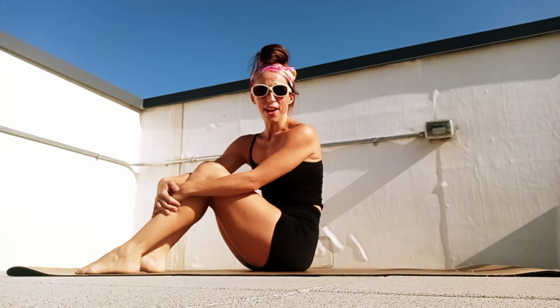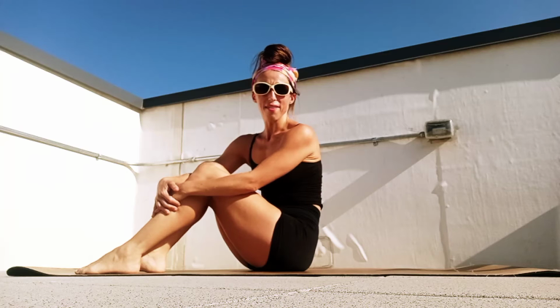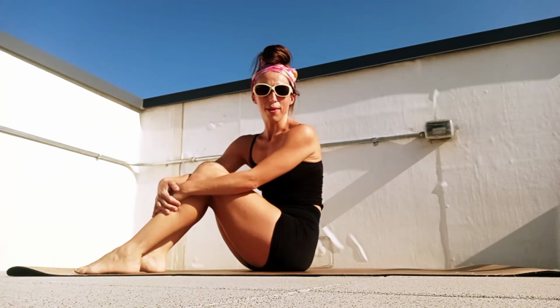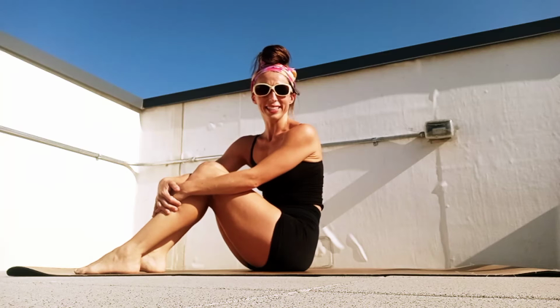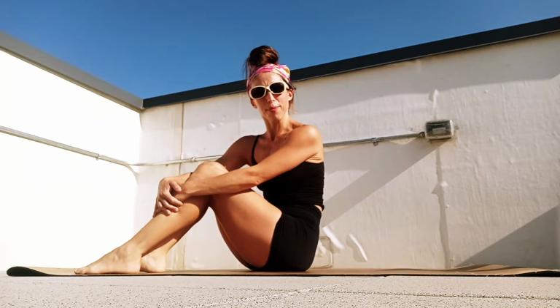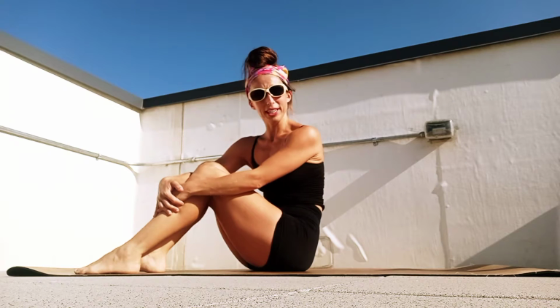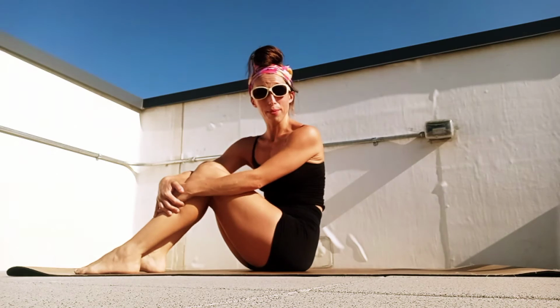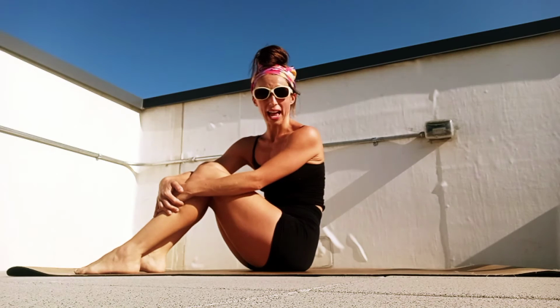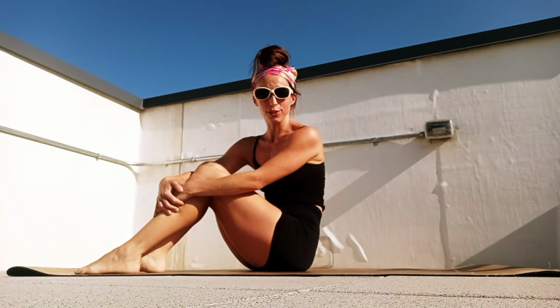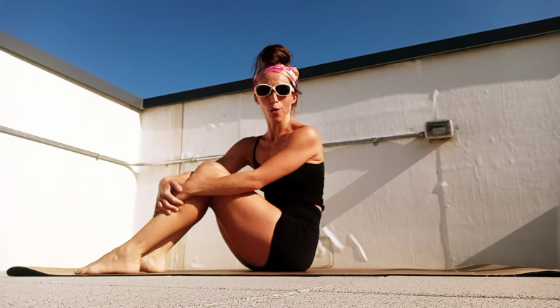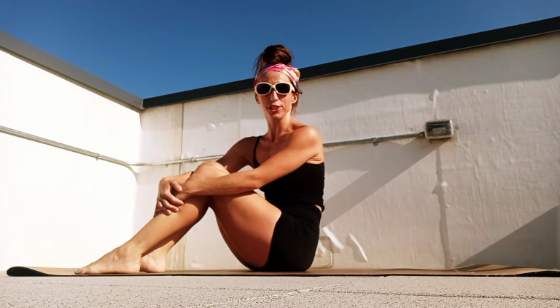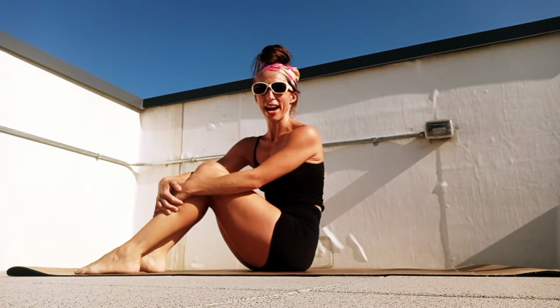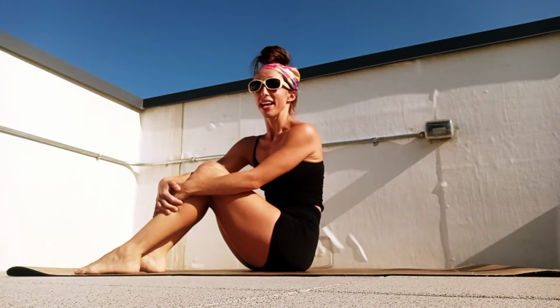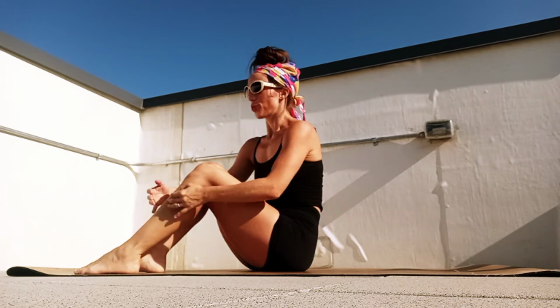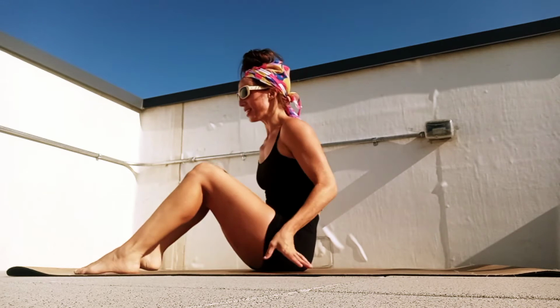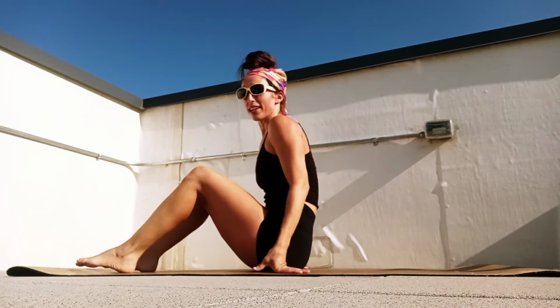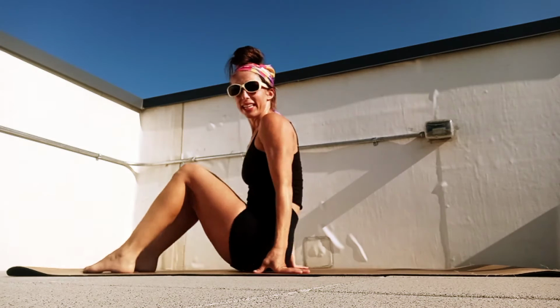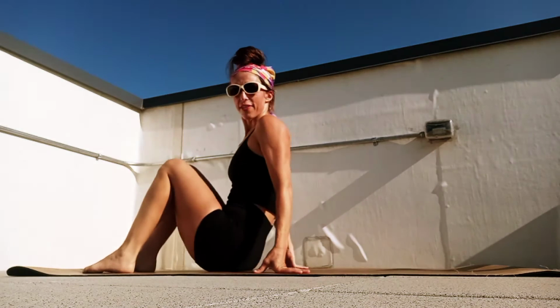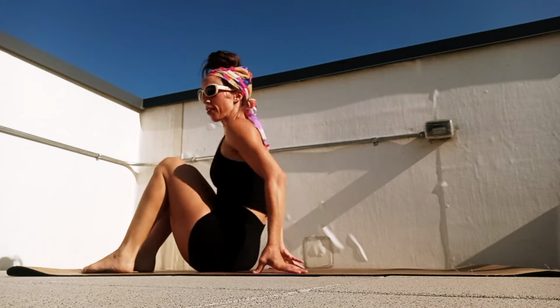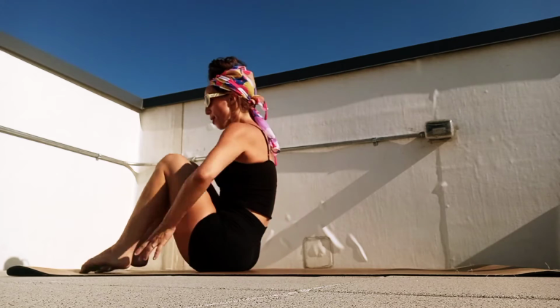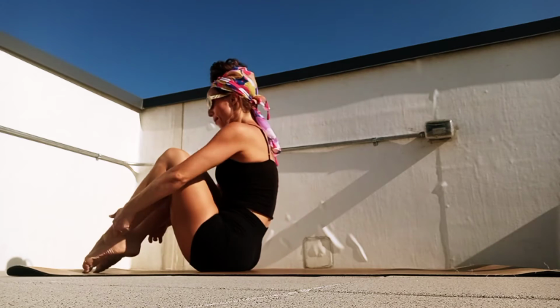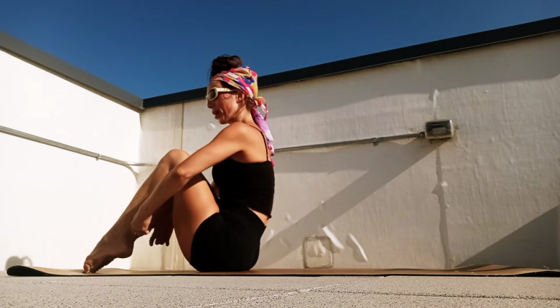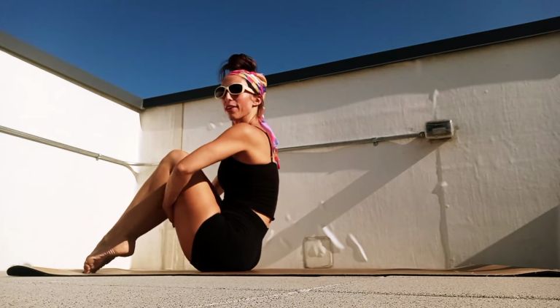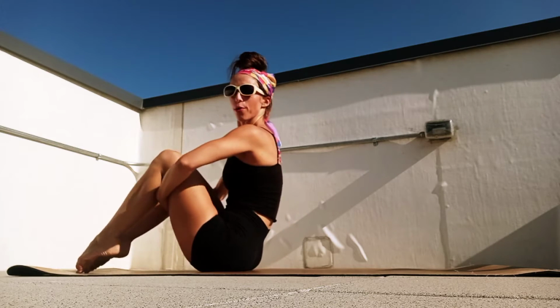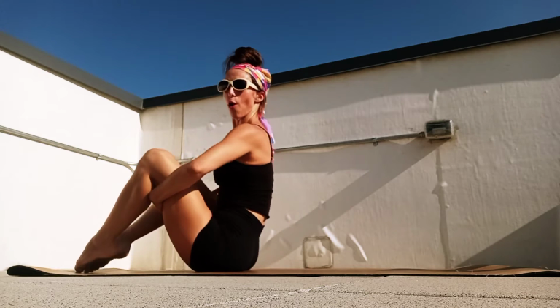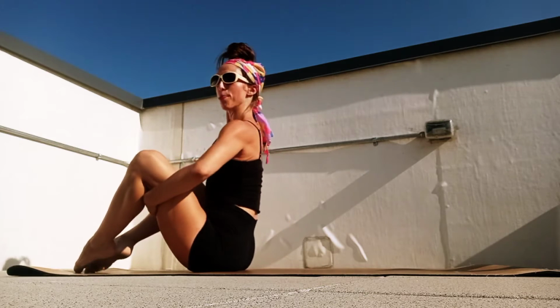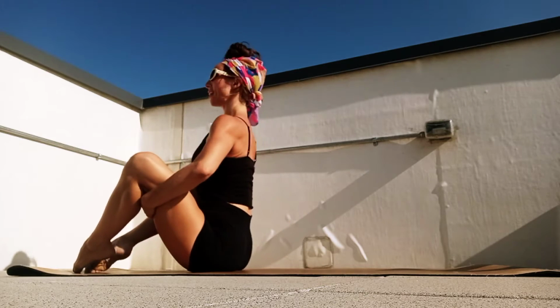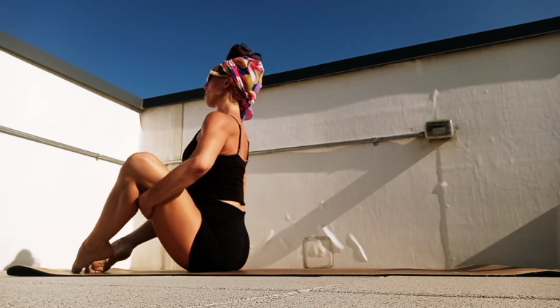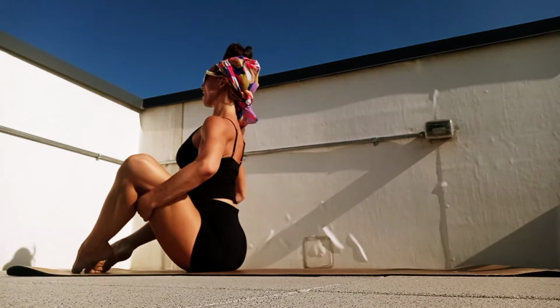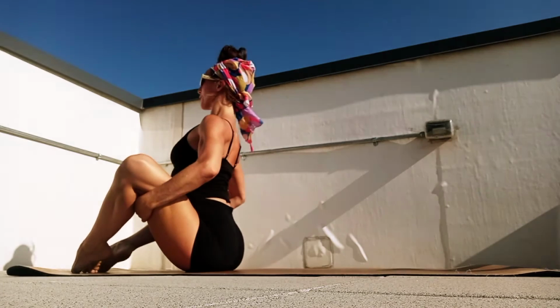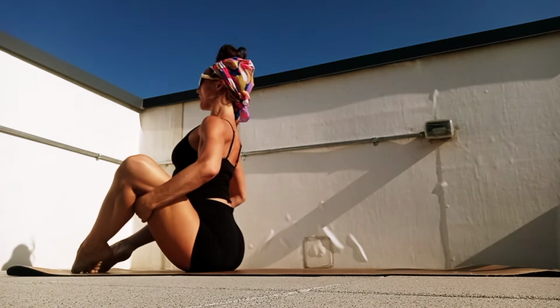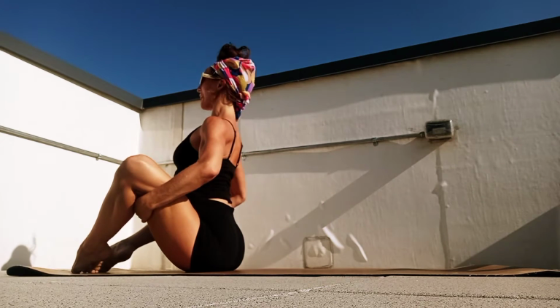Hello everyone. Today we're going to do some Pilates for core strength. So we're going to start seated at the front of our mat, pointing our toes, opening our knees, opening our chest, breathe in.